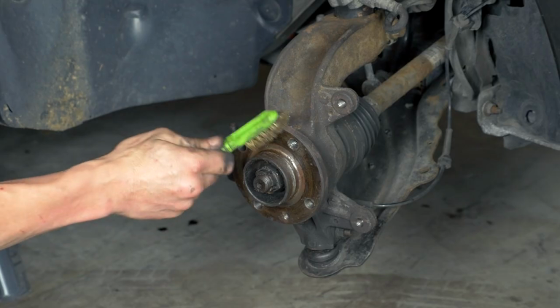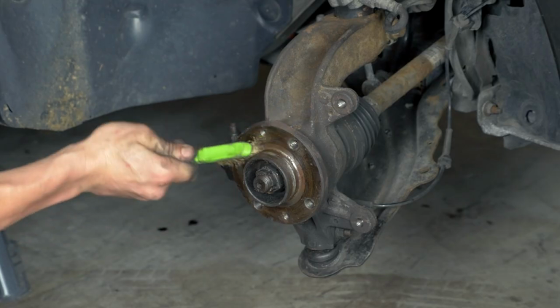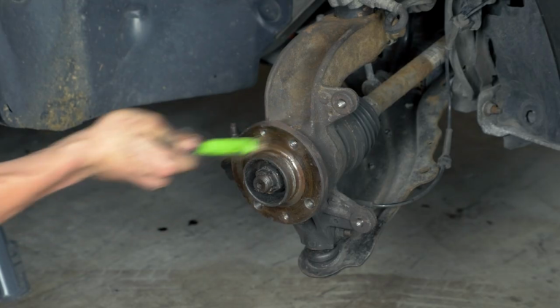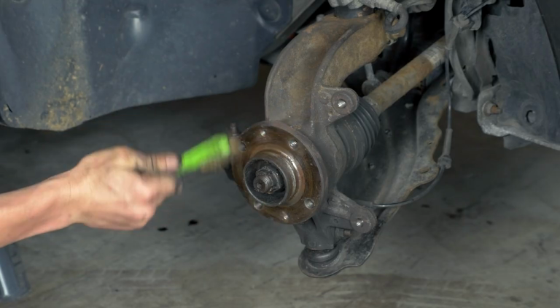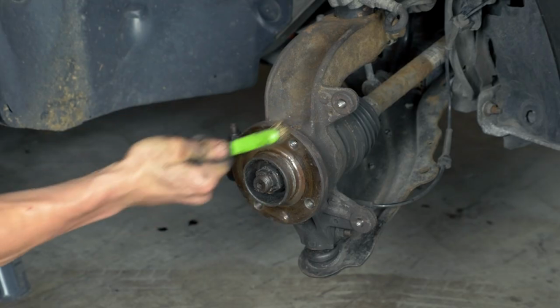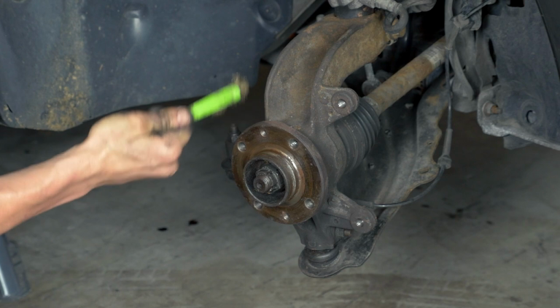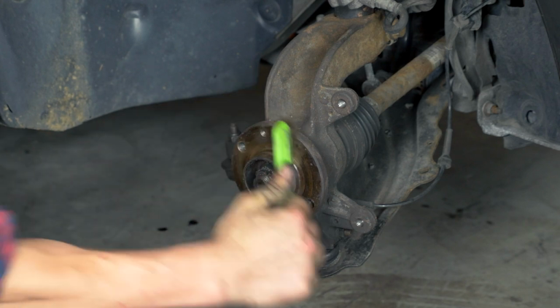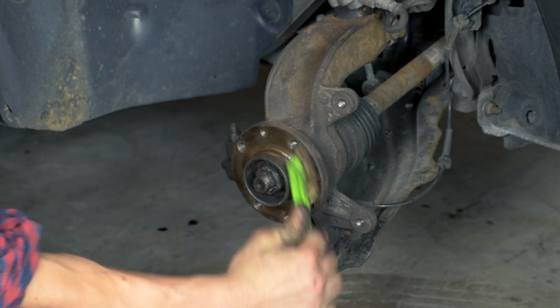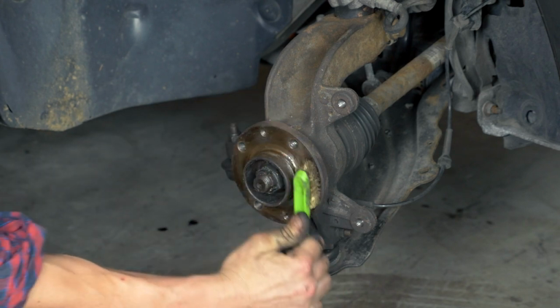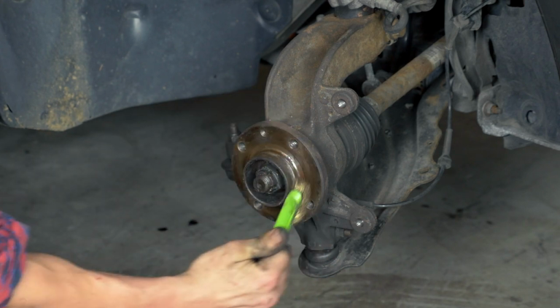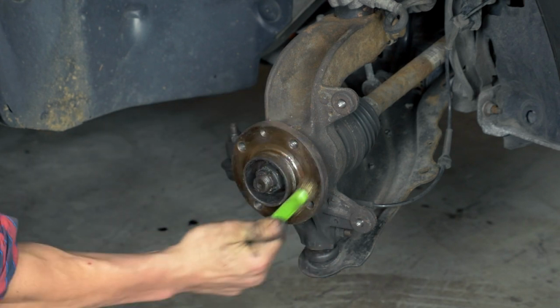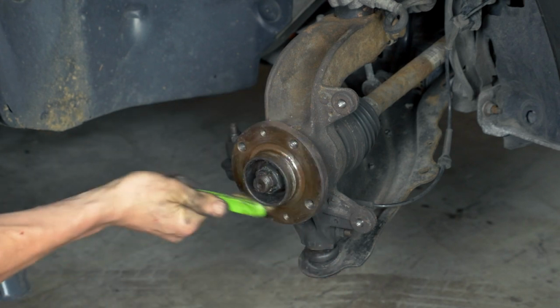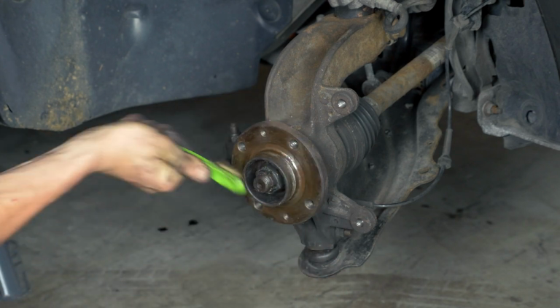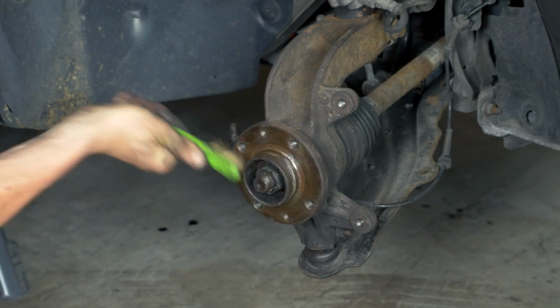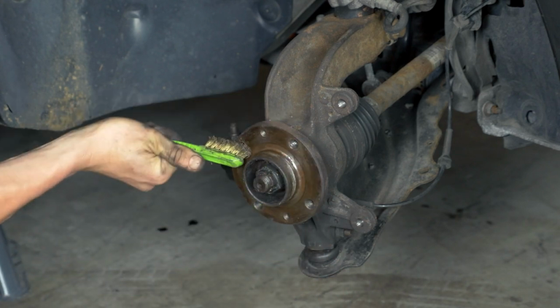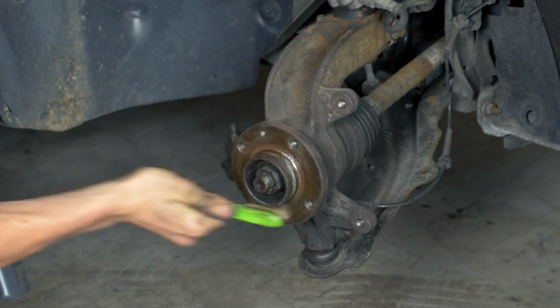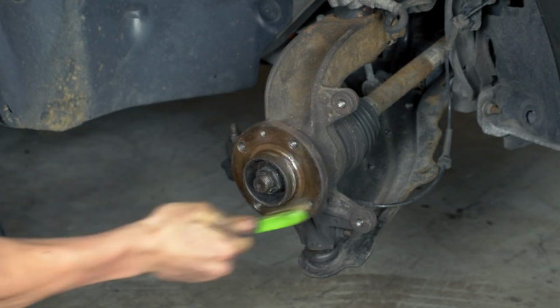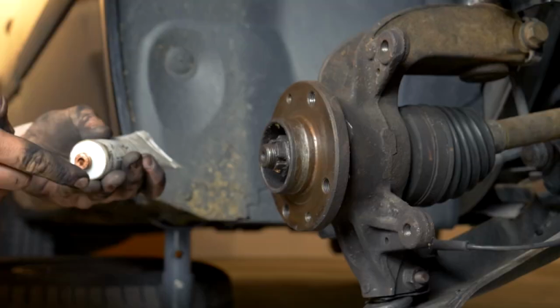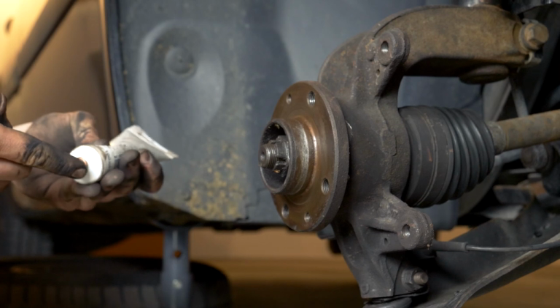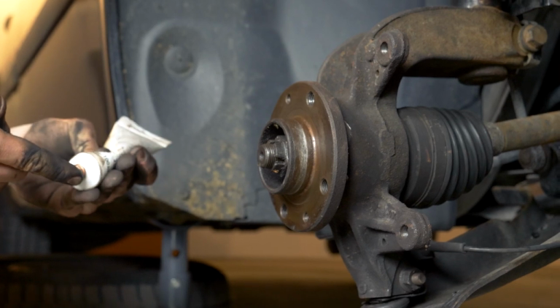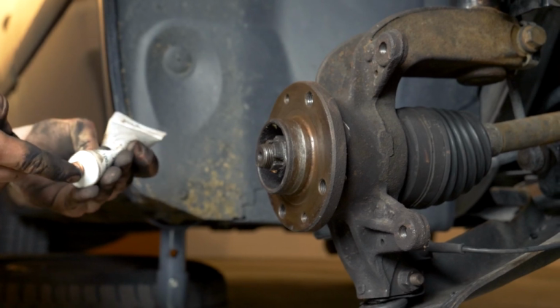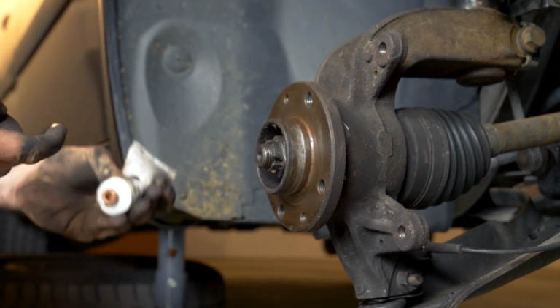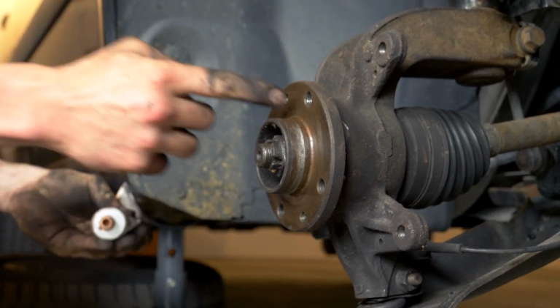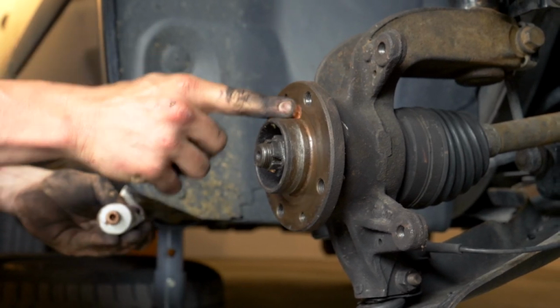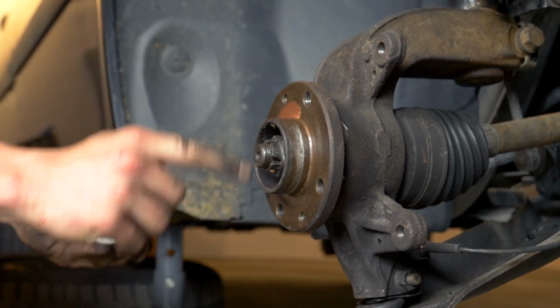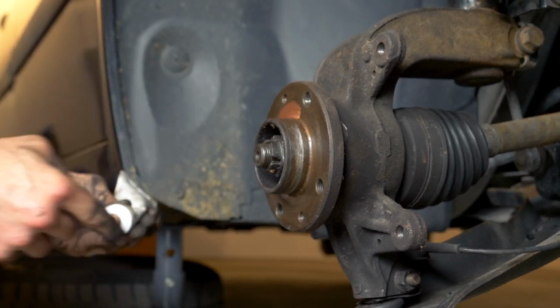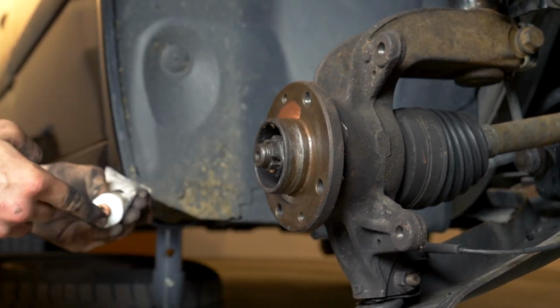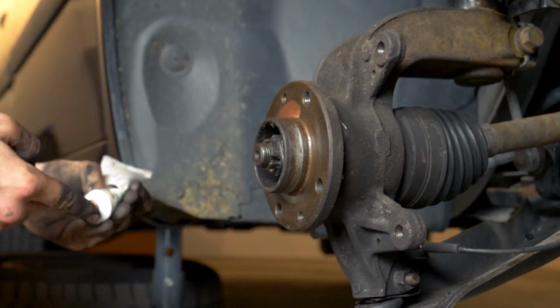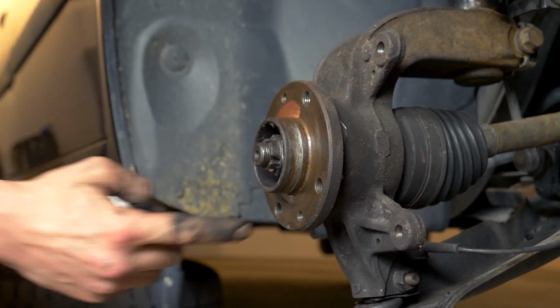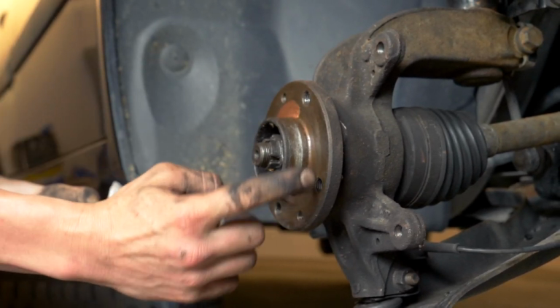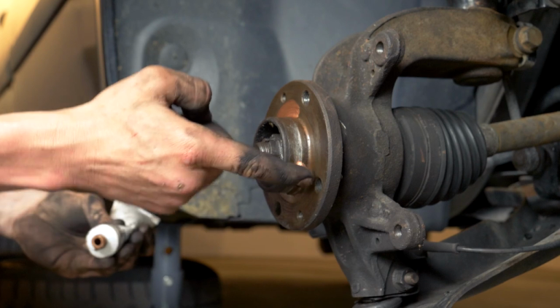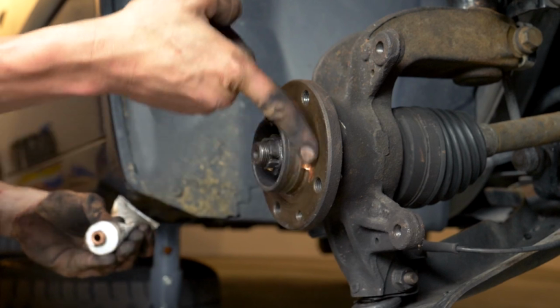You have to clean the hub with a wire brush, coated with copper grease. This will help avoid deterioration caused by oxidation and aid with future interventions.